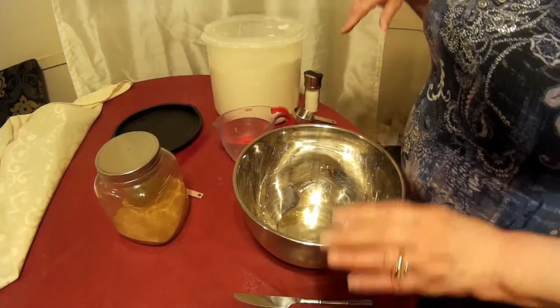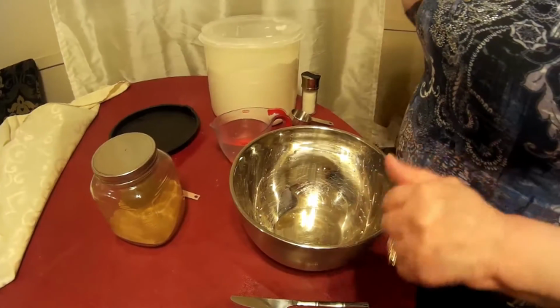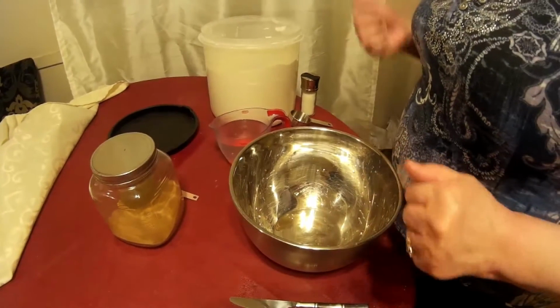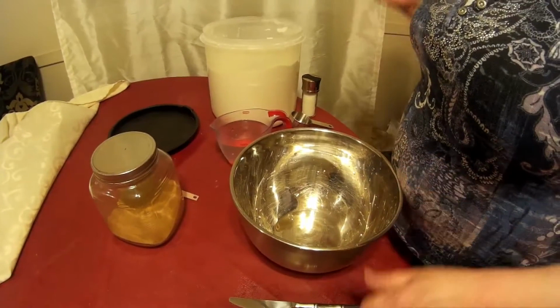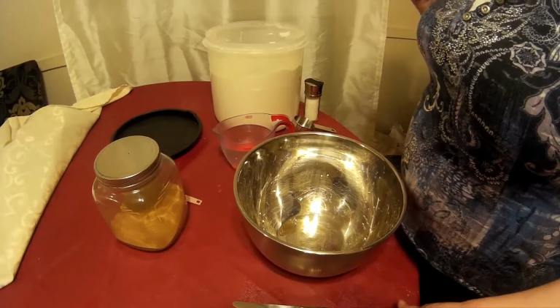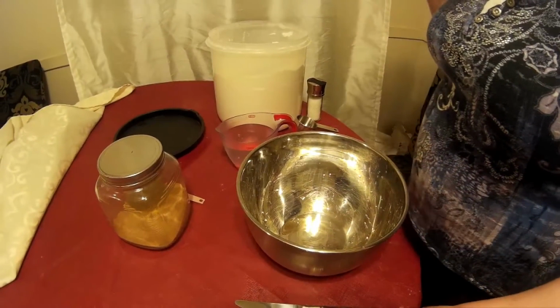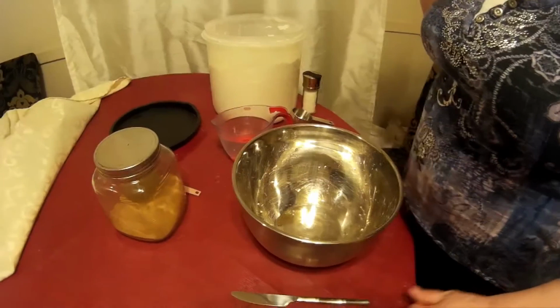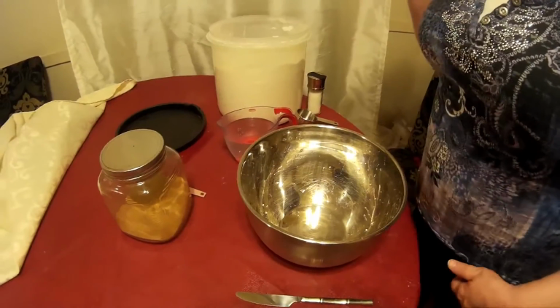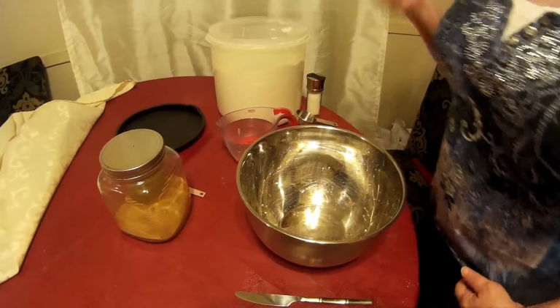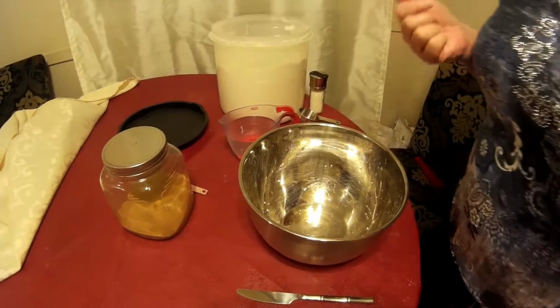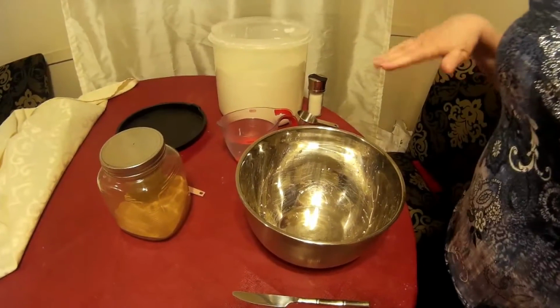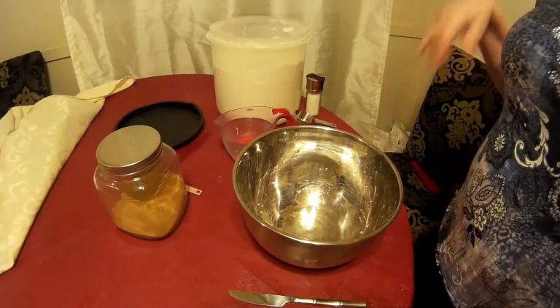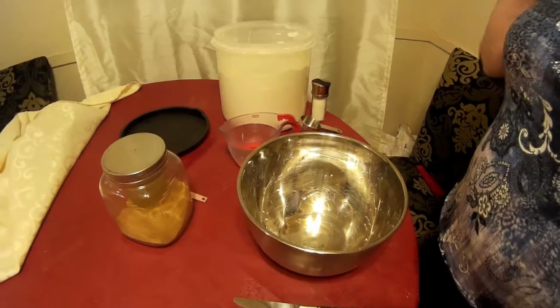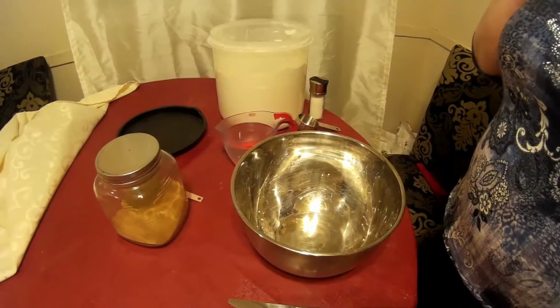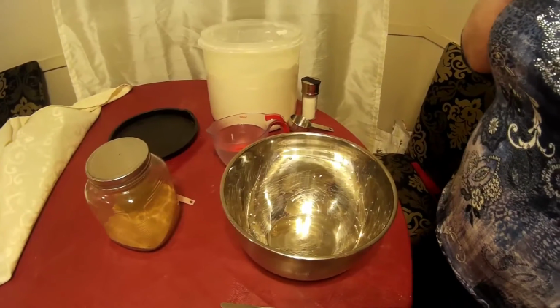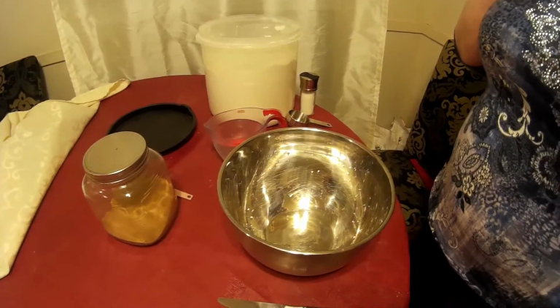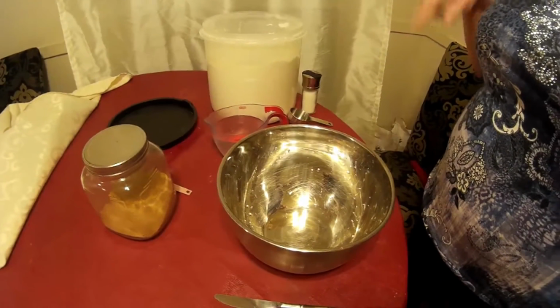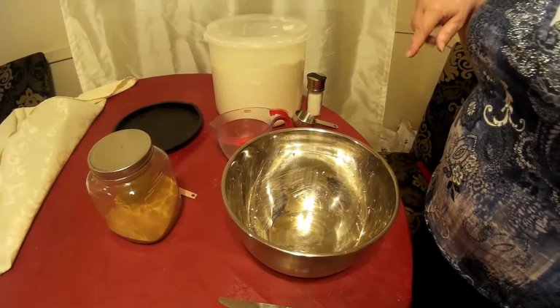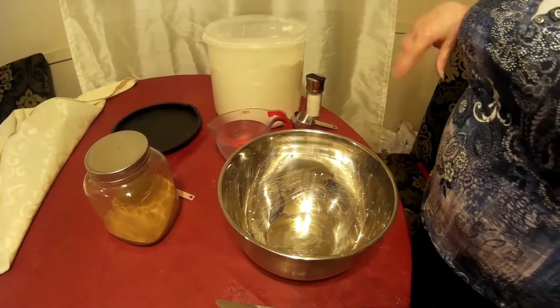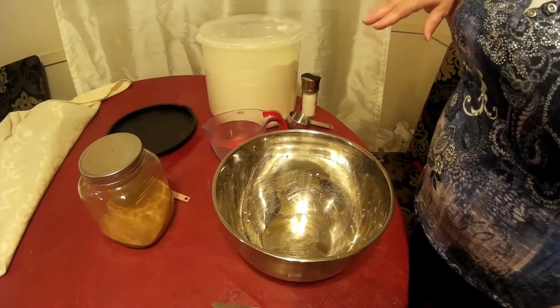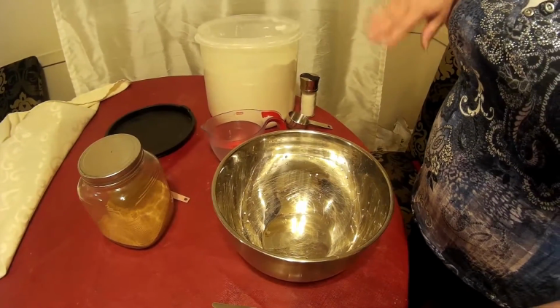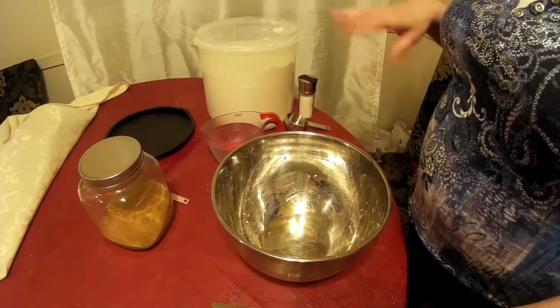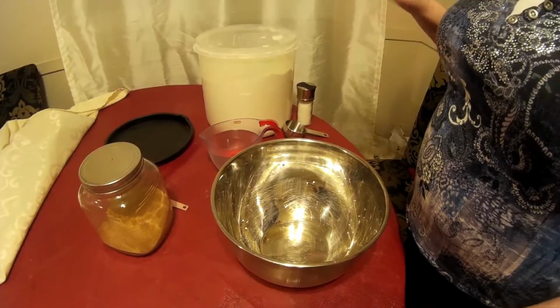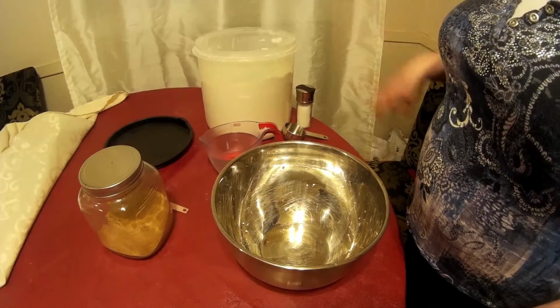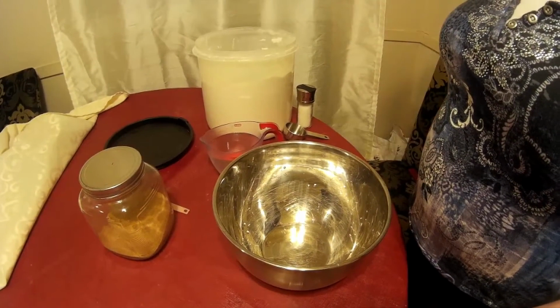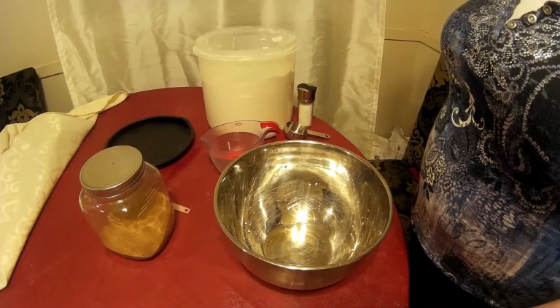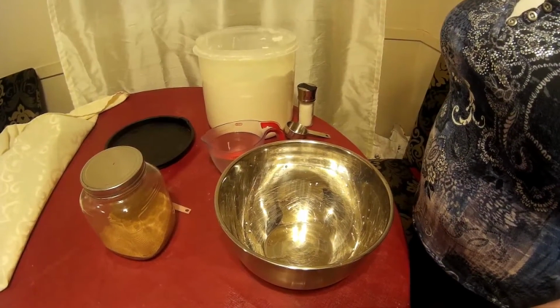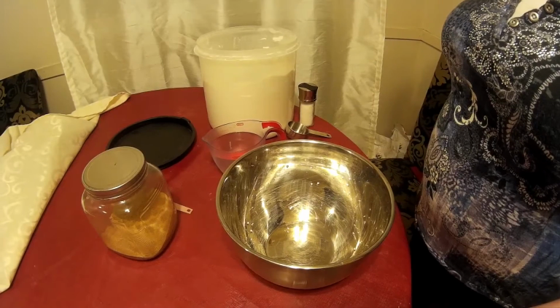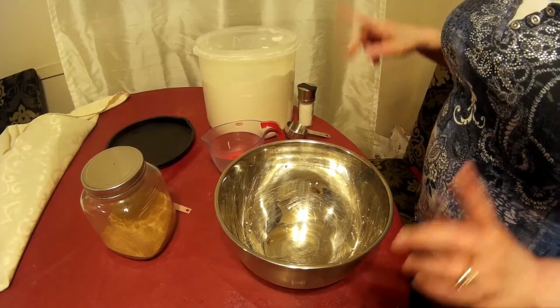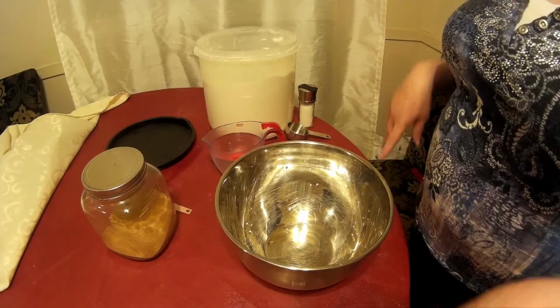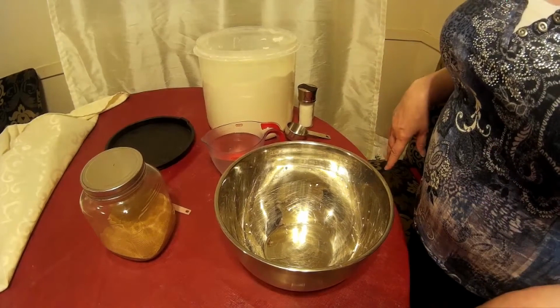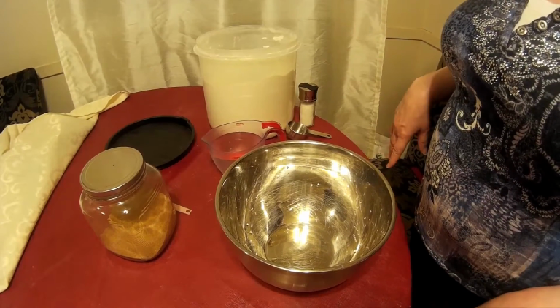Welcome back to the Daily D. Today we're doing another recipe — this one is for homemade pizza dough. I'm making pizzas tomorrow, but today I'm going to be making the dough.